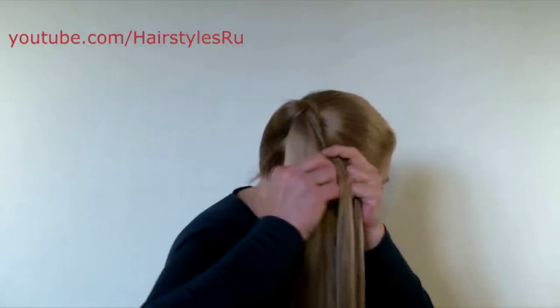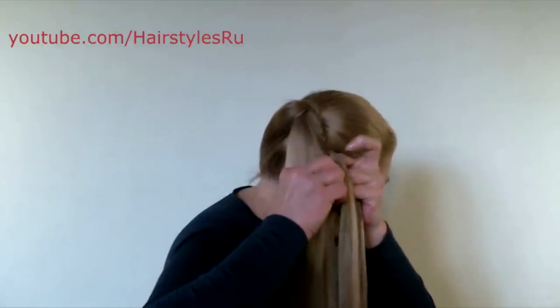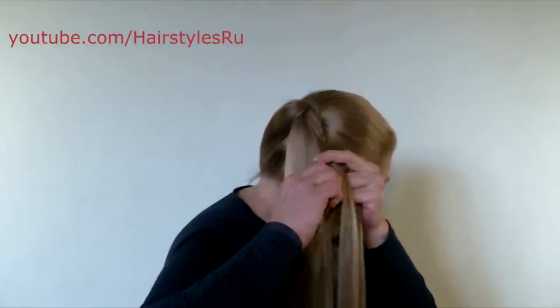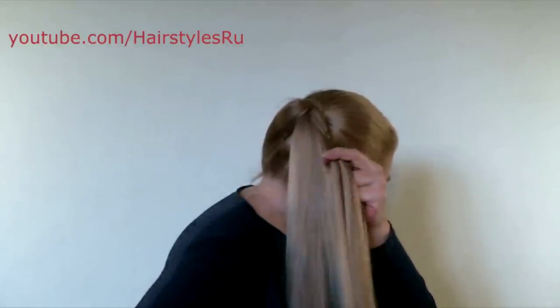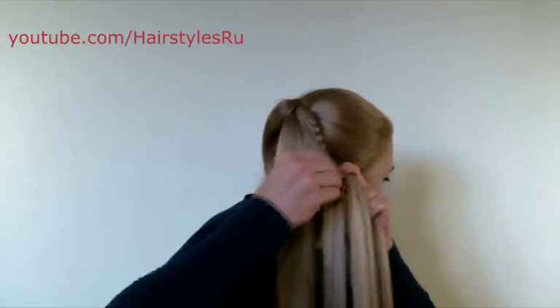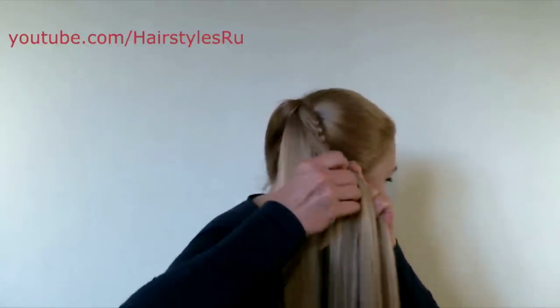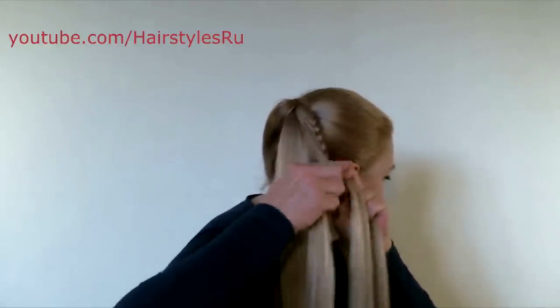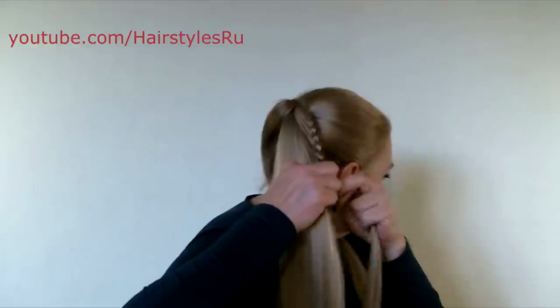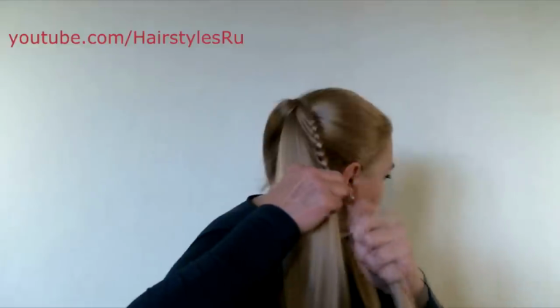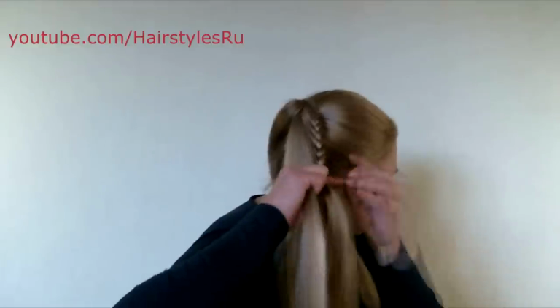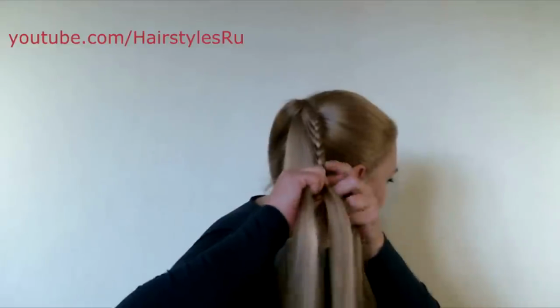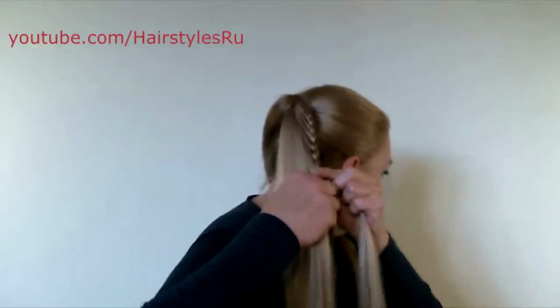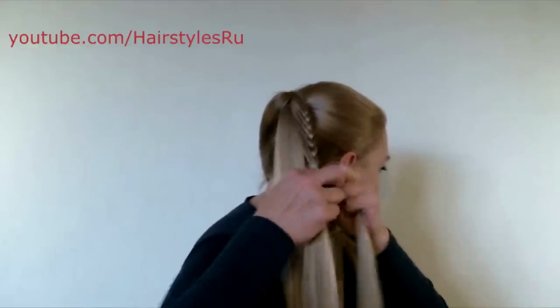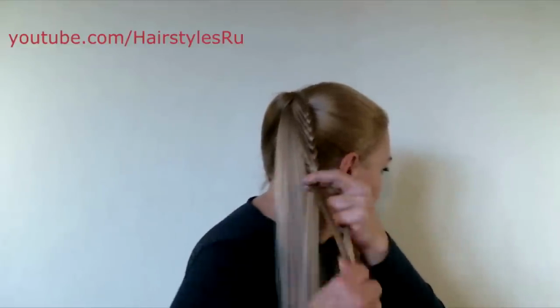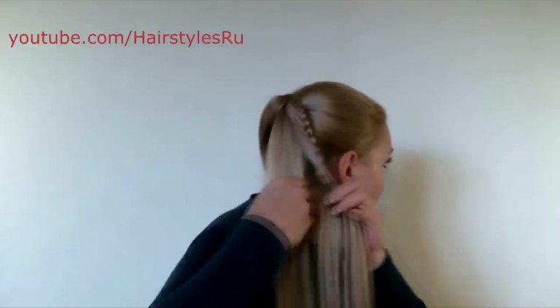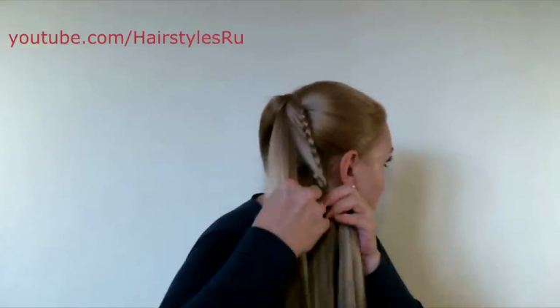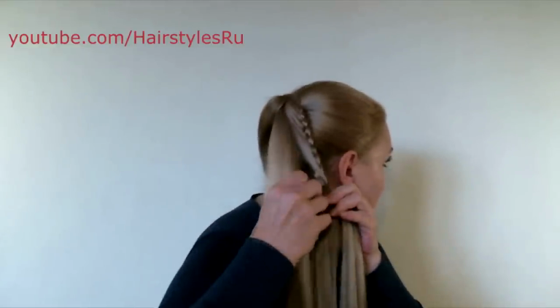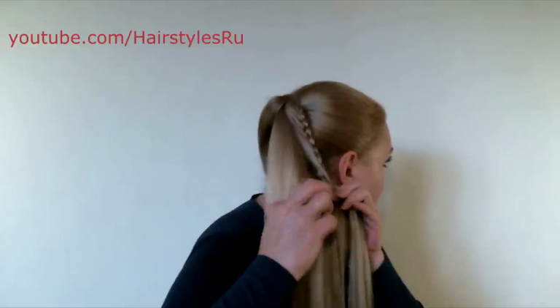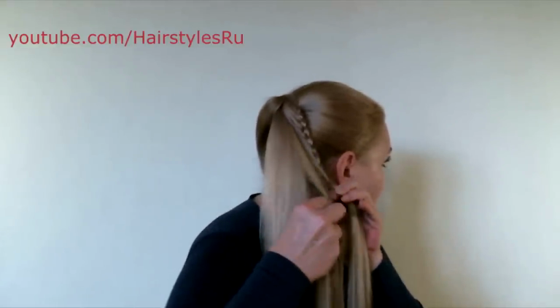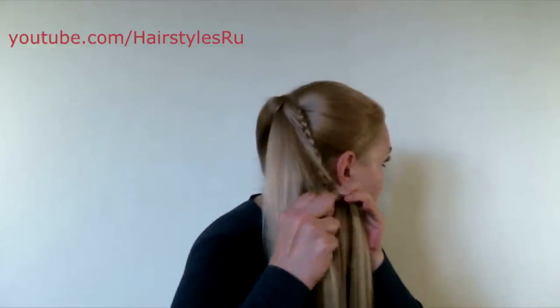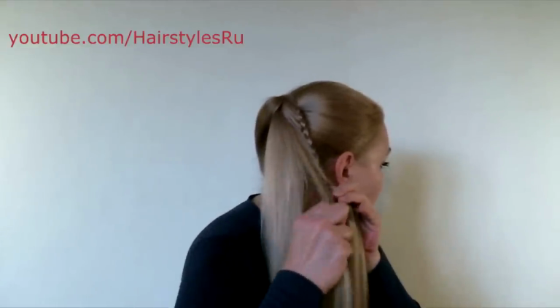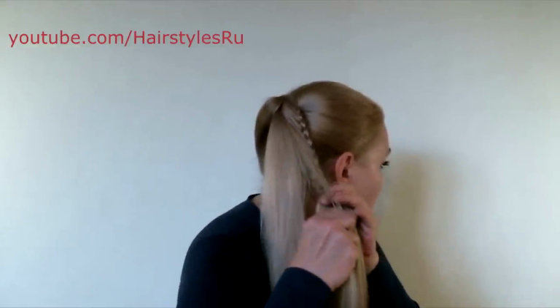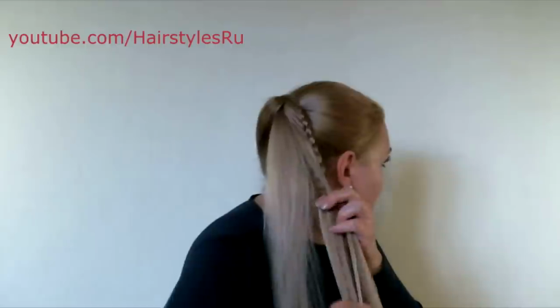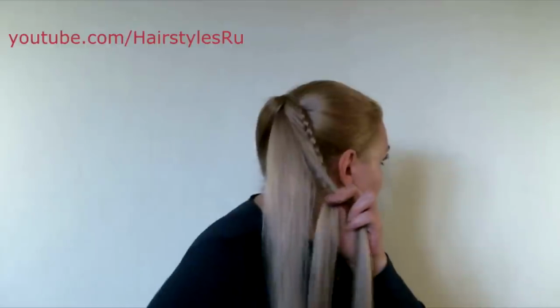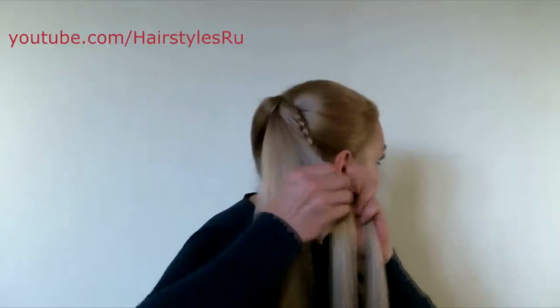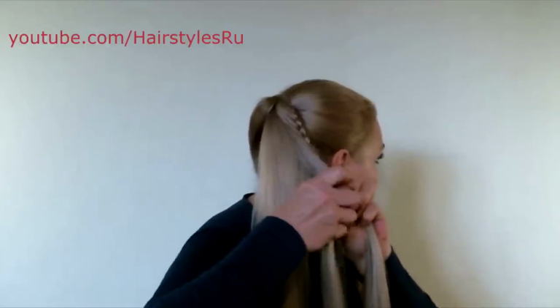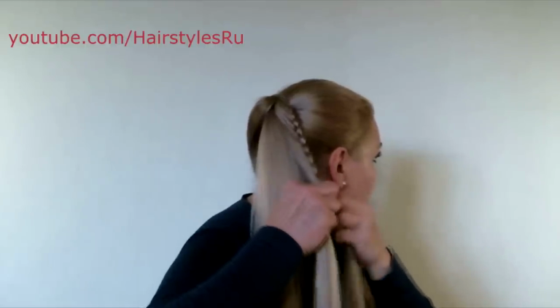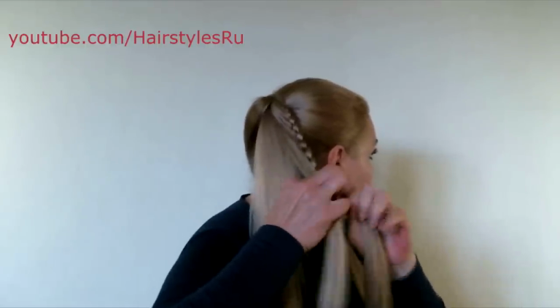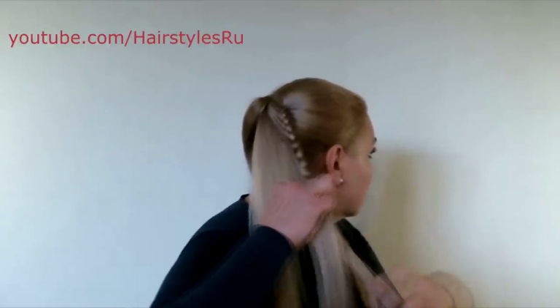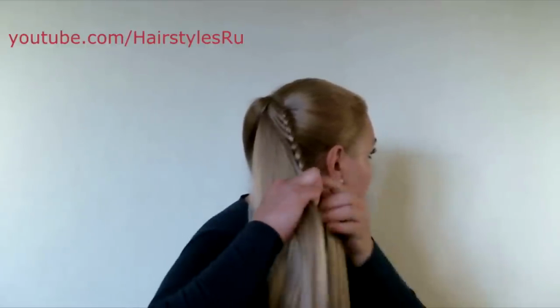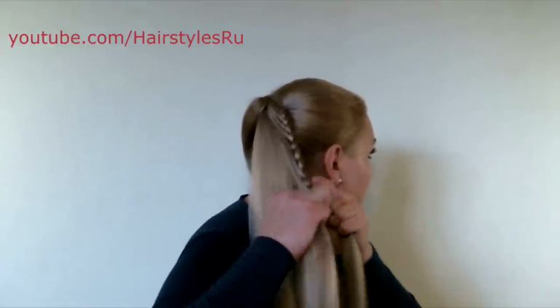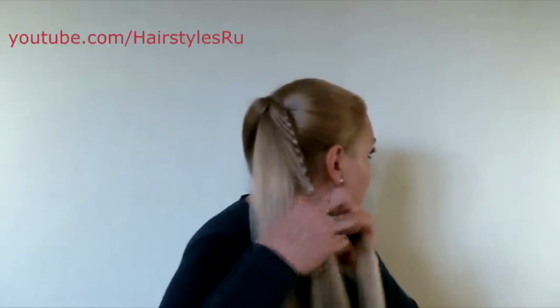As a matter of fact, we do a classical braid, but adding the strands only from one side. Stretch the braid down slightly in order for it to look tidy.